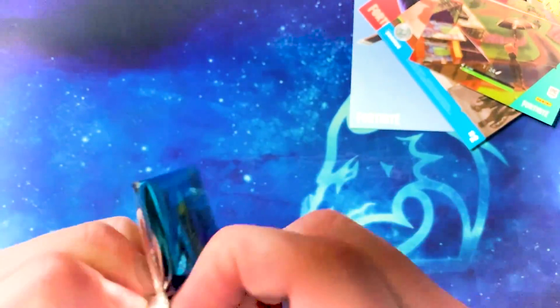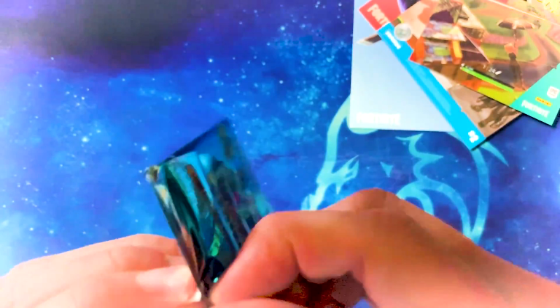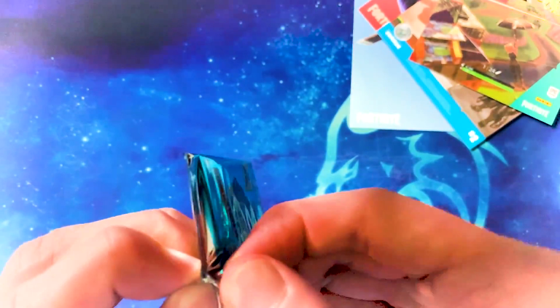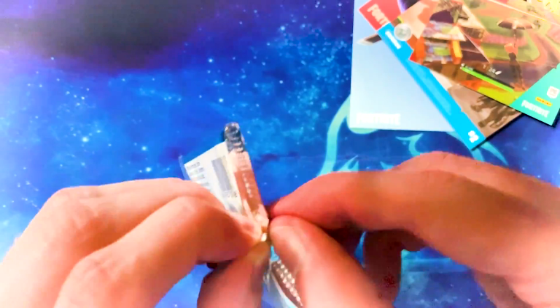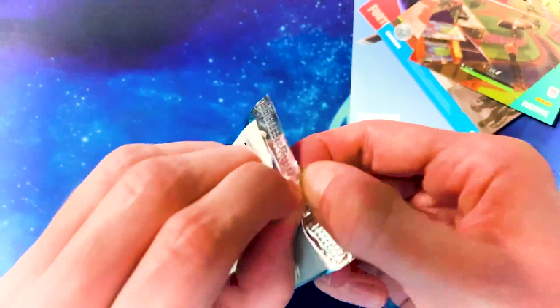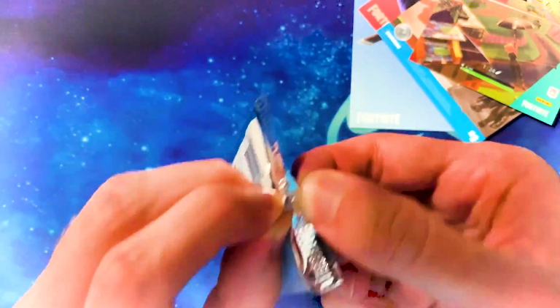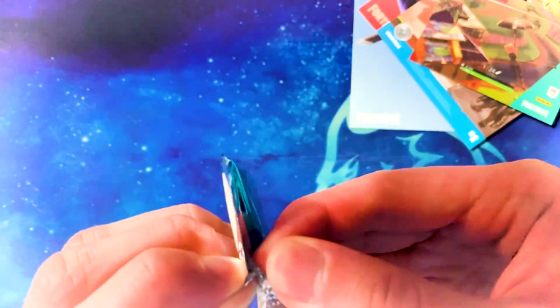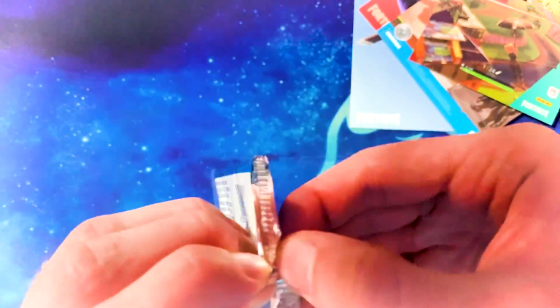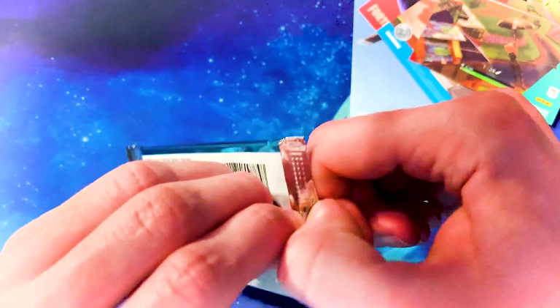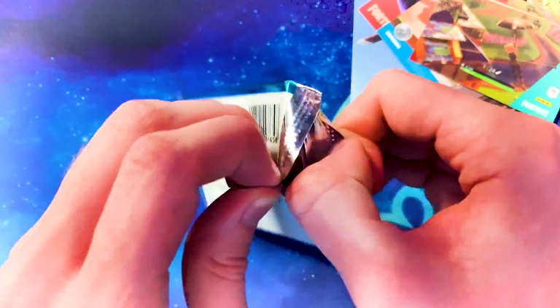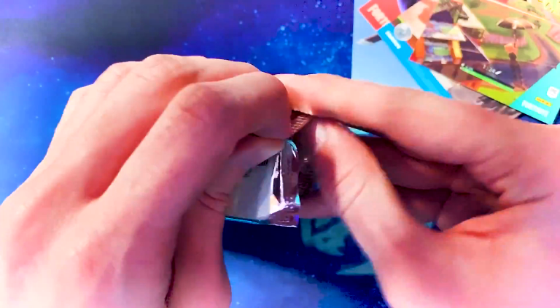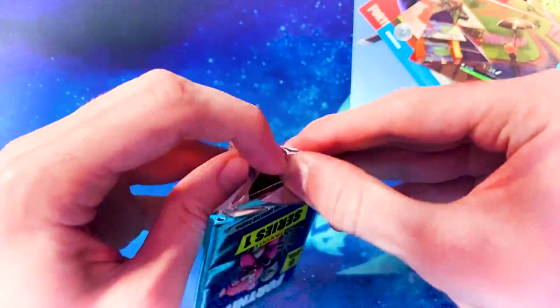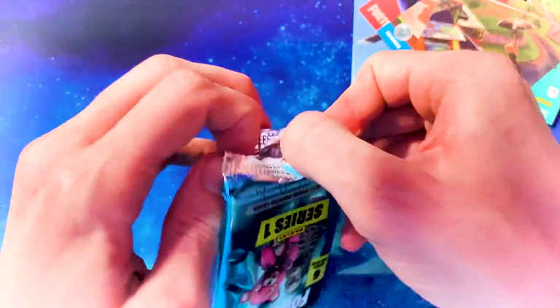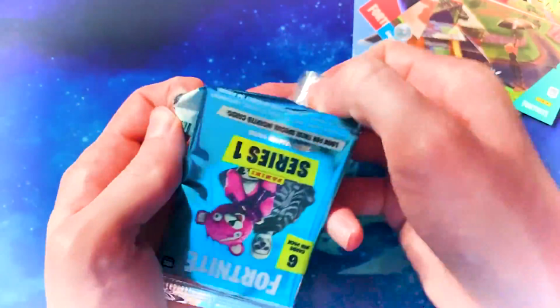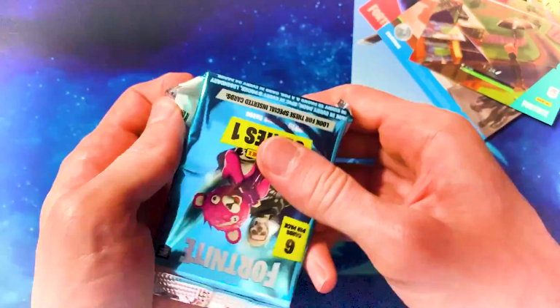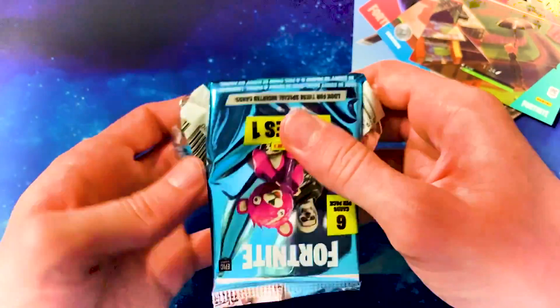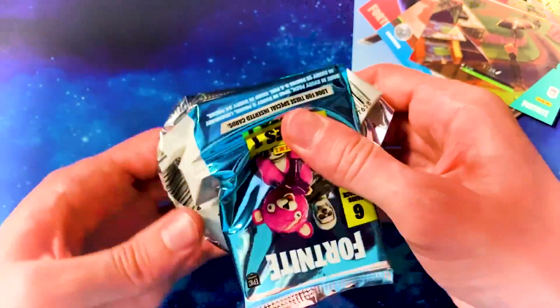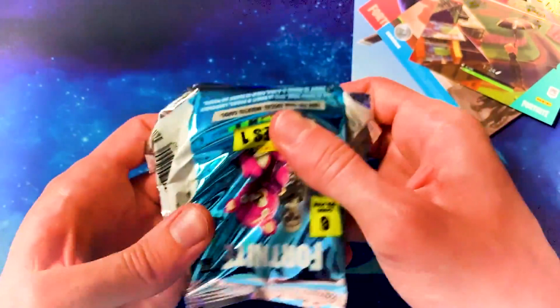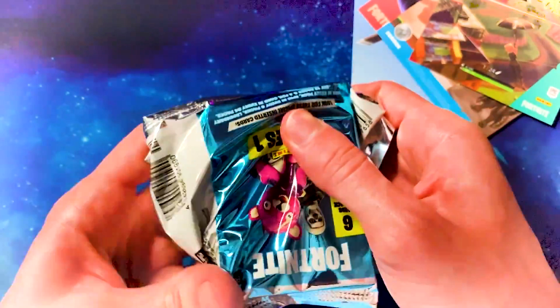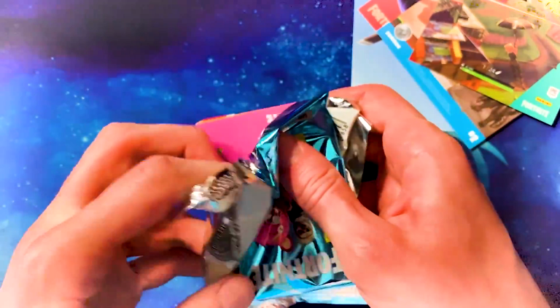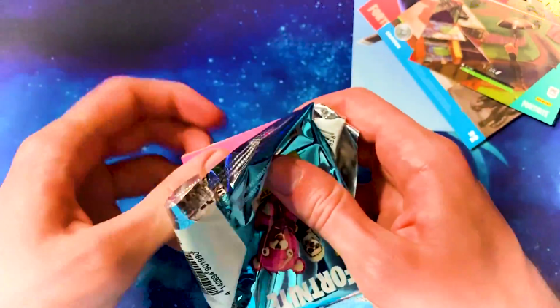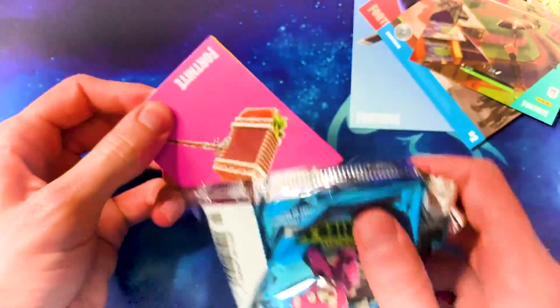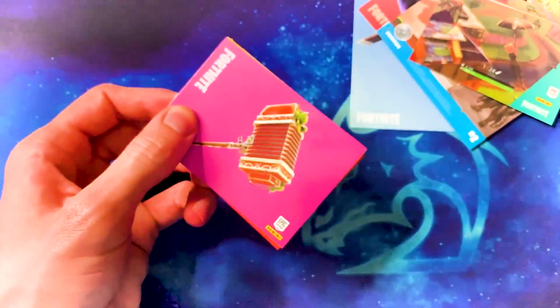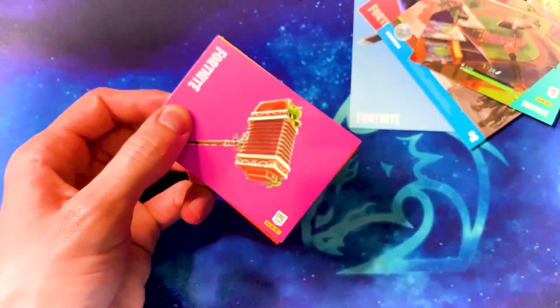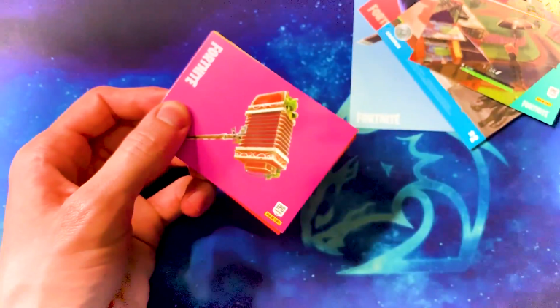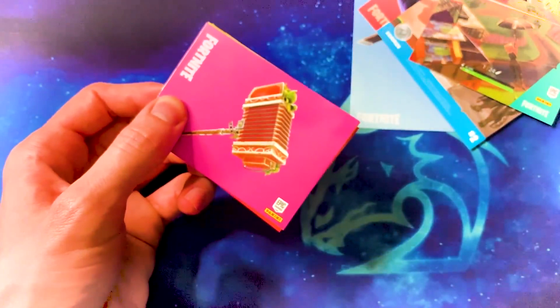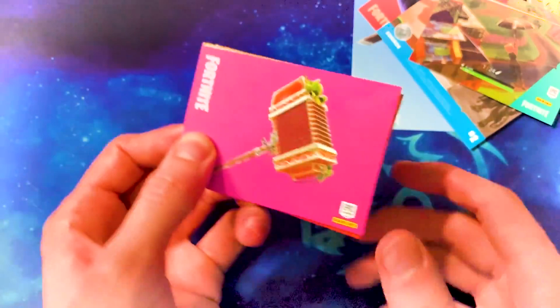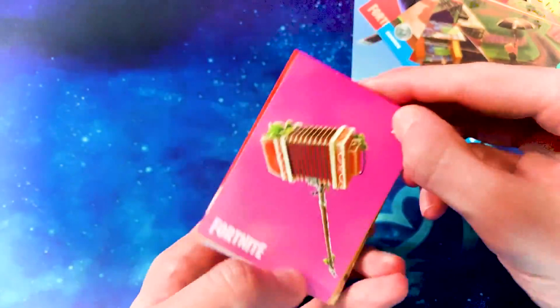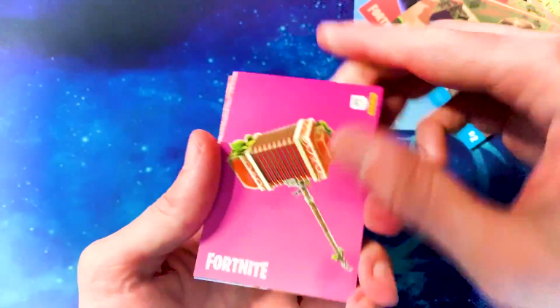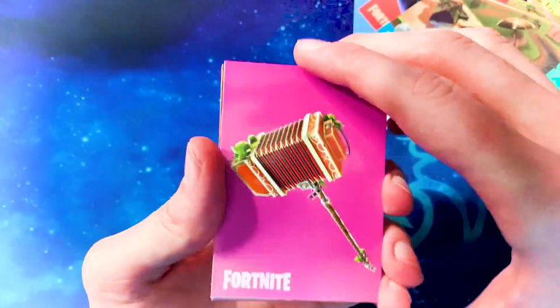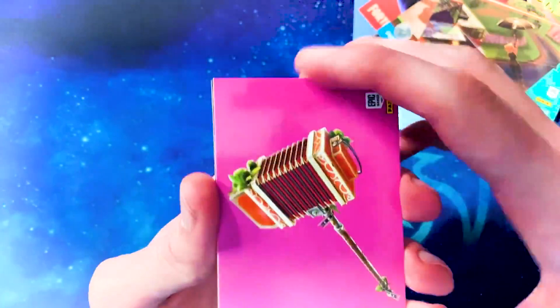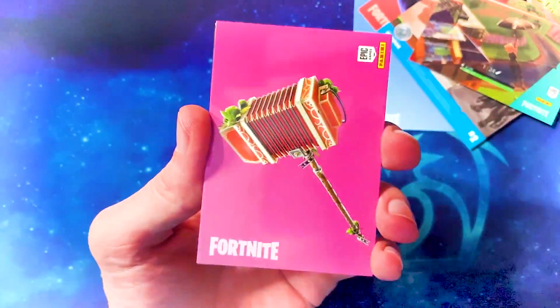I'm recording this at 4am because I've been busy recording other videos with you Americans — you have different time zones. I'm just really hoping we get a really good shiny, a really good hollow, you know.